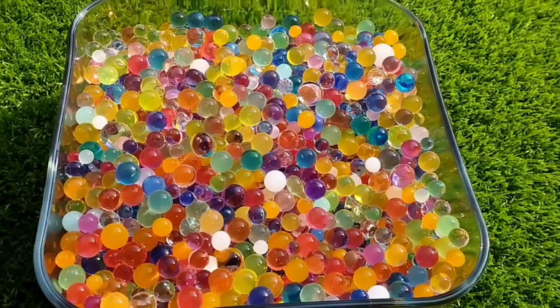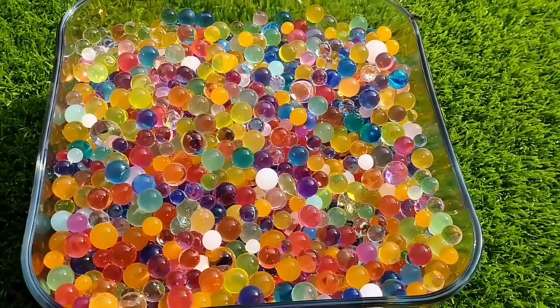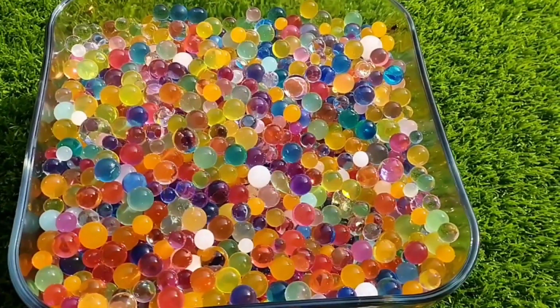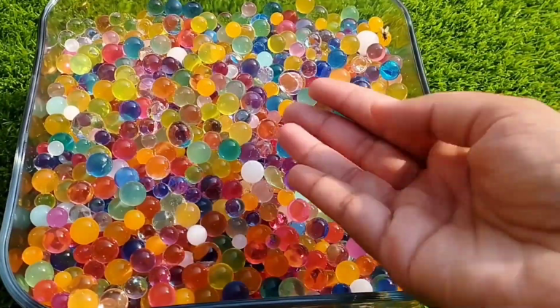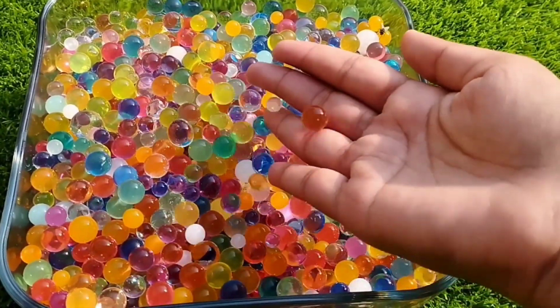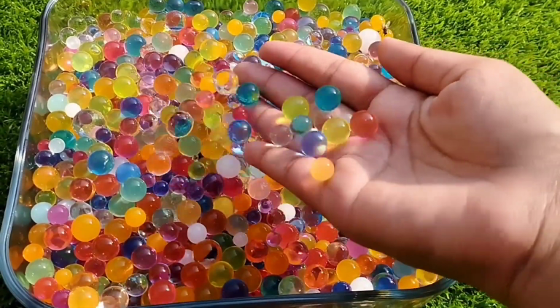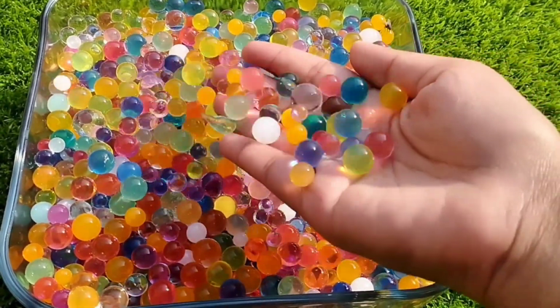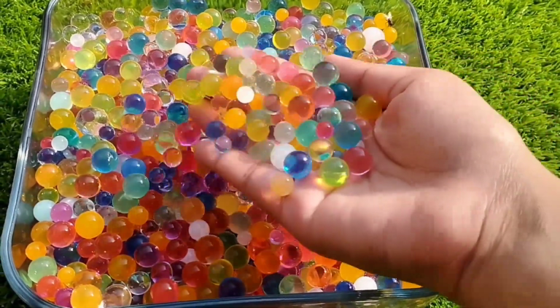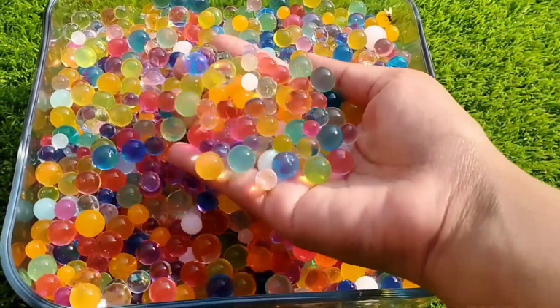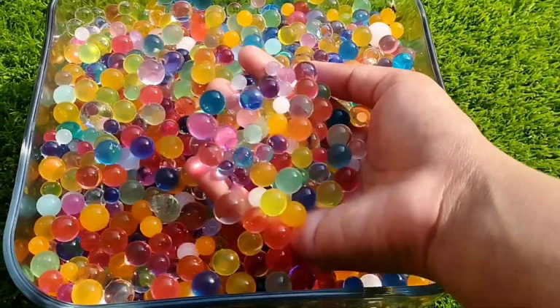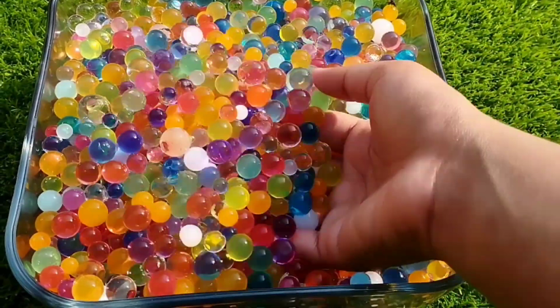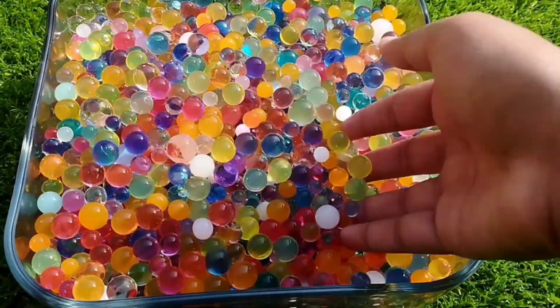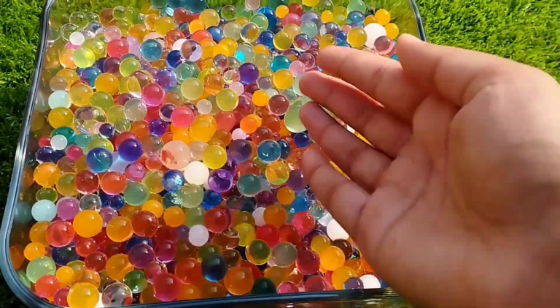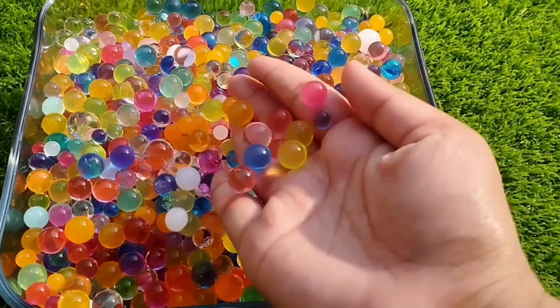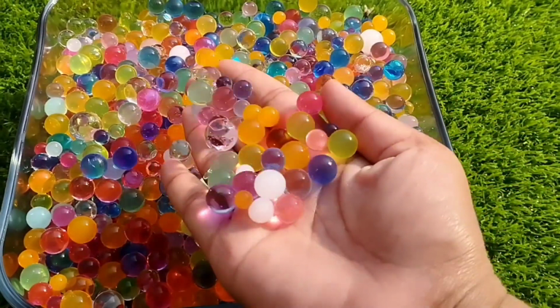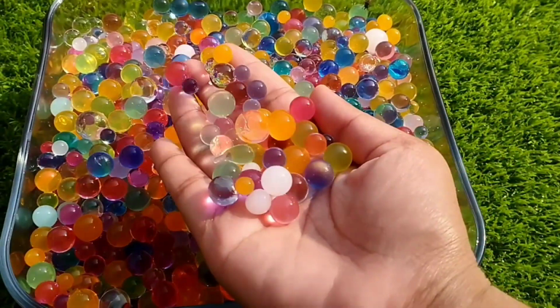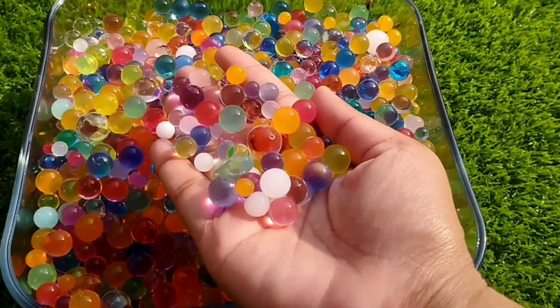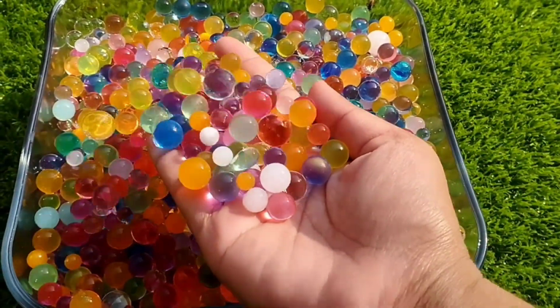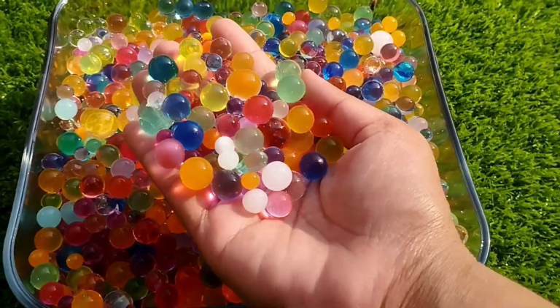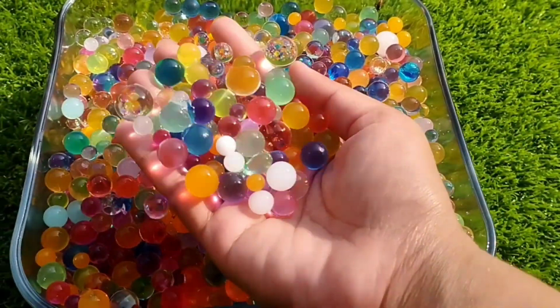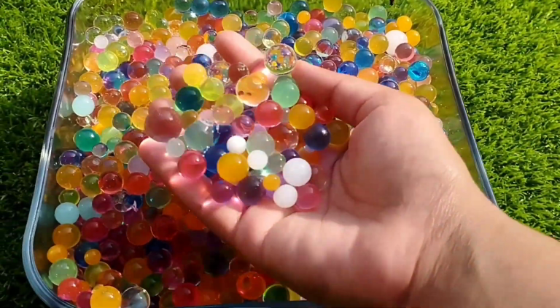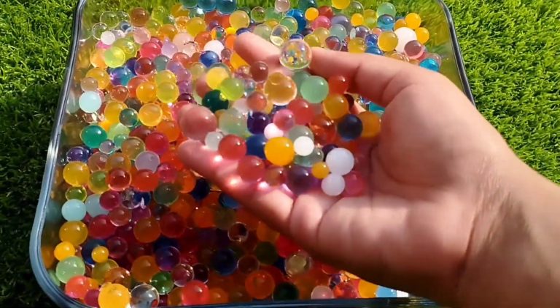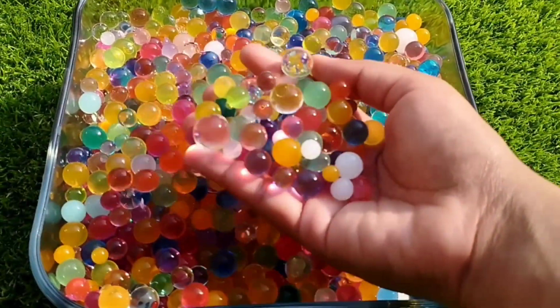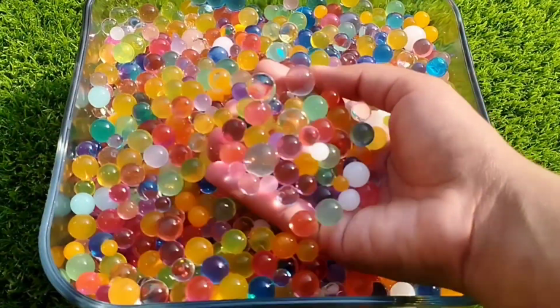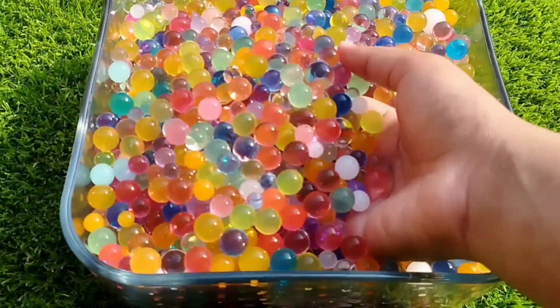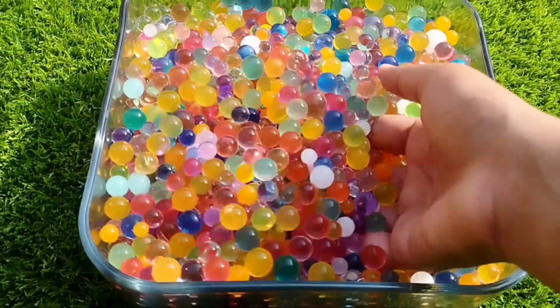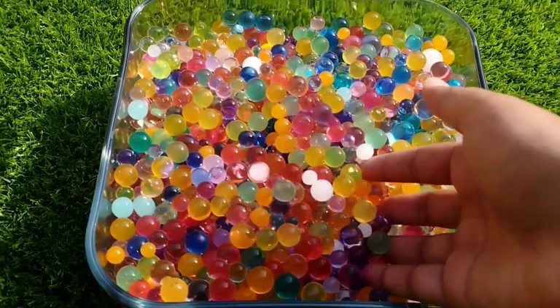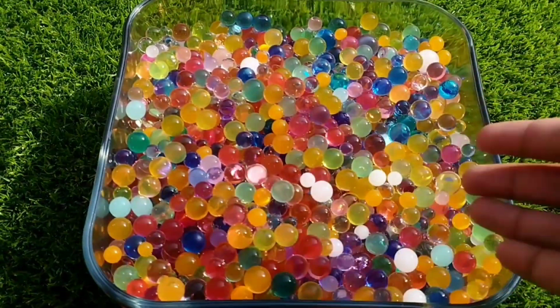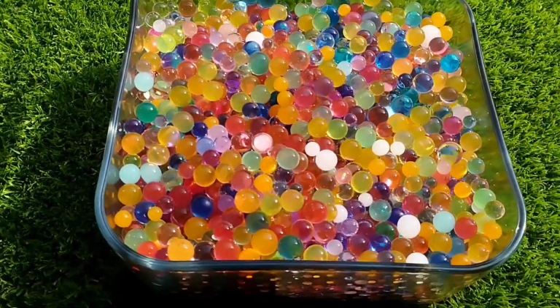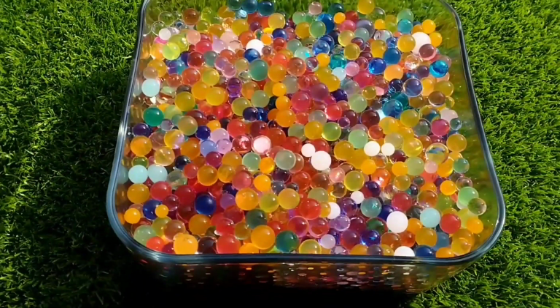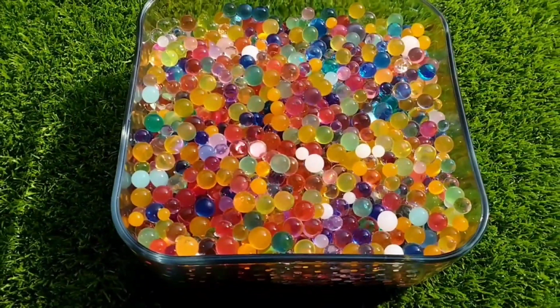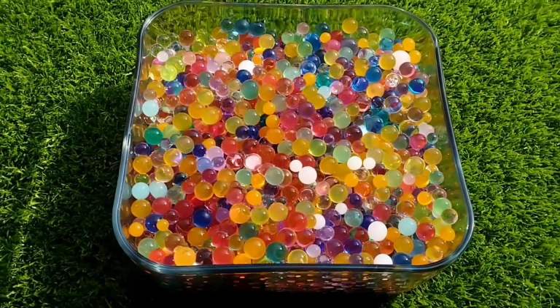Today we have a lot of sea animals with Orbeez balls. Are you ready kids? Let's start. Let's start their names one by one.